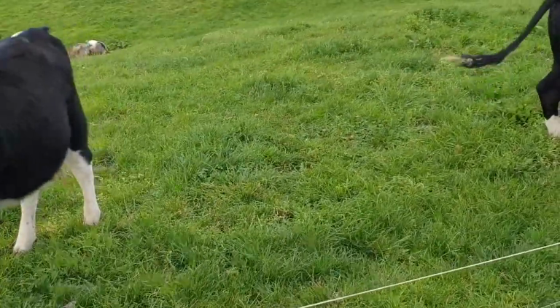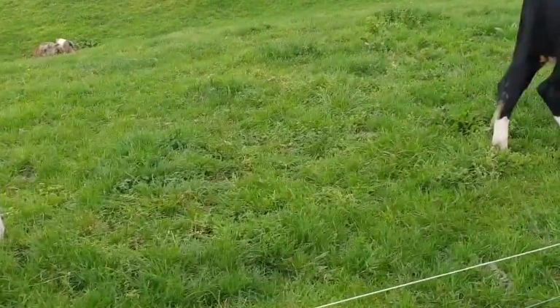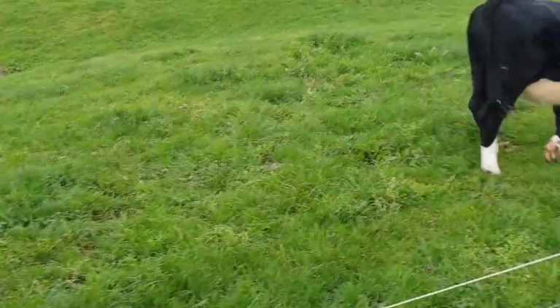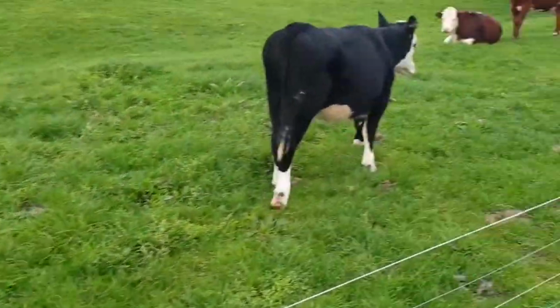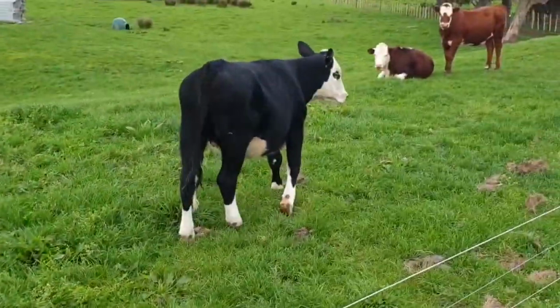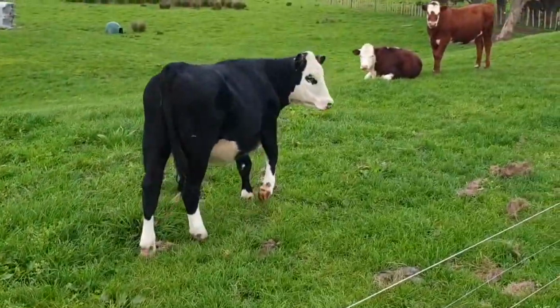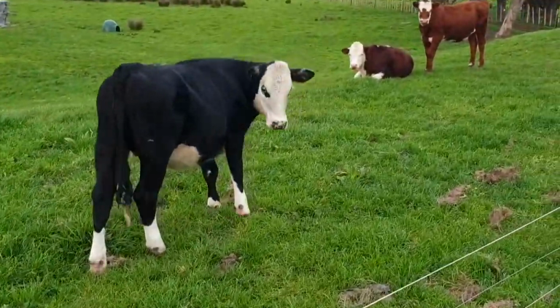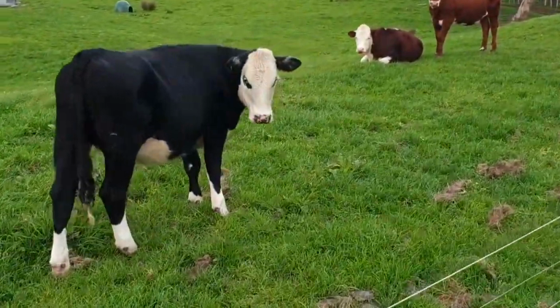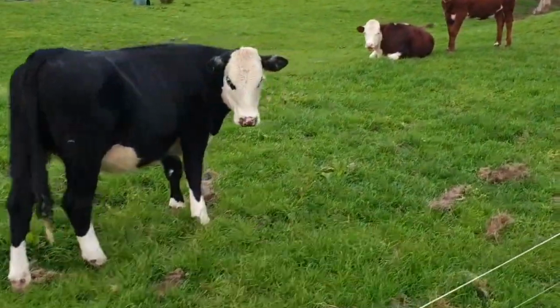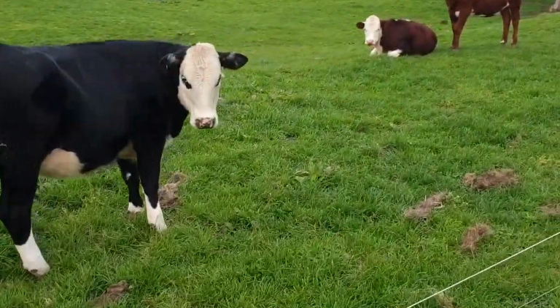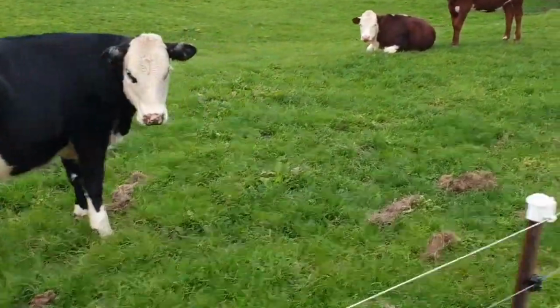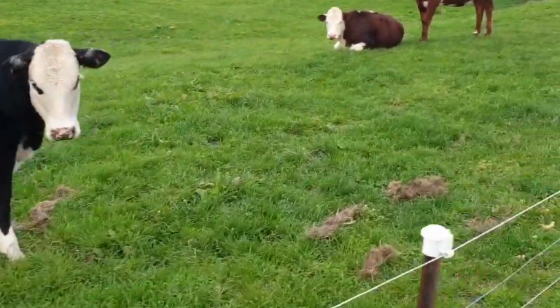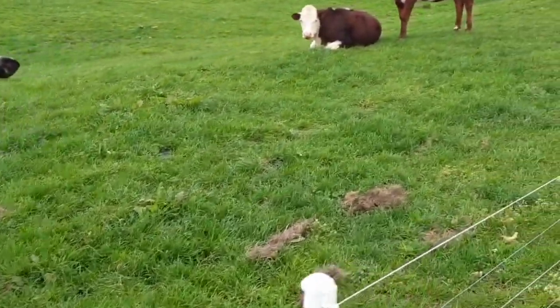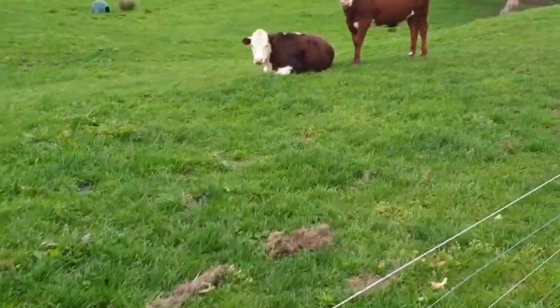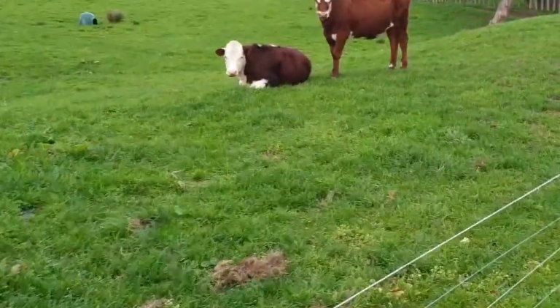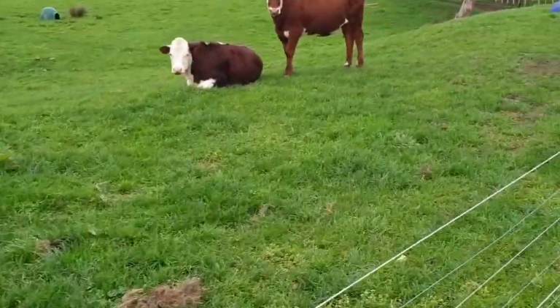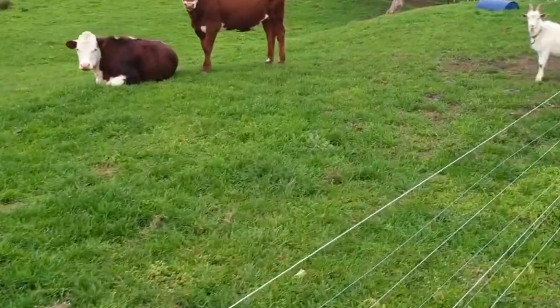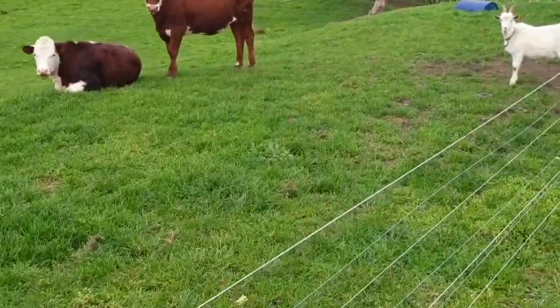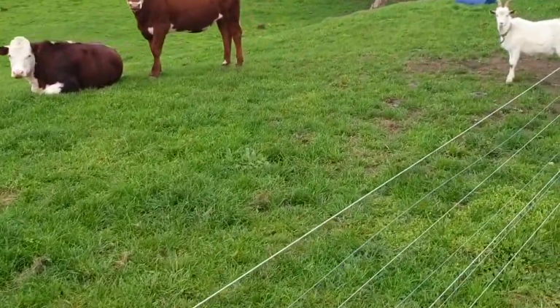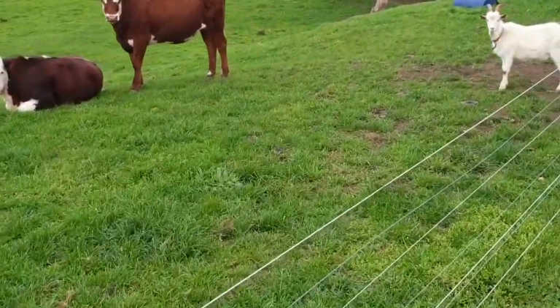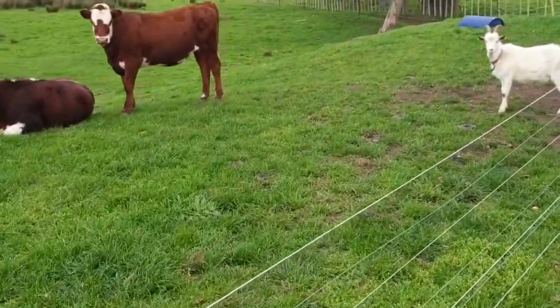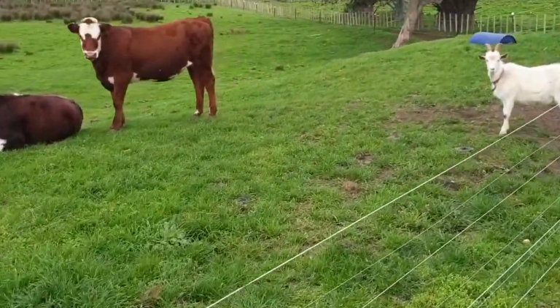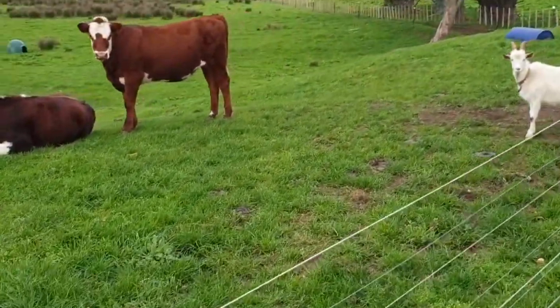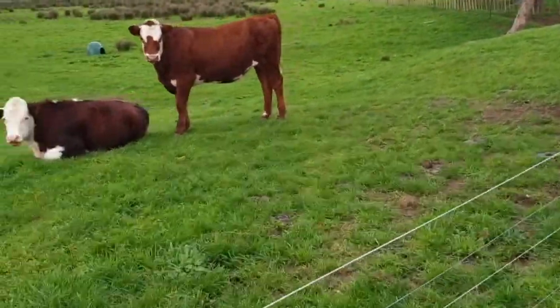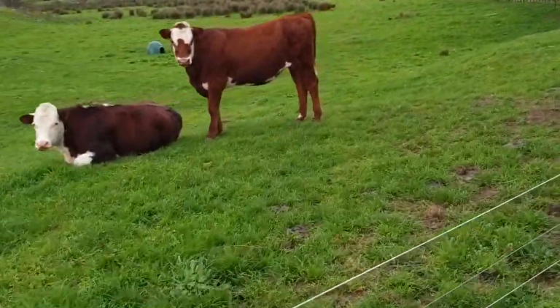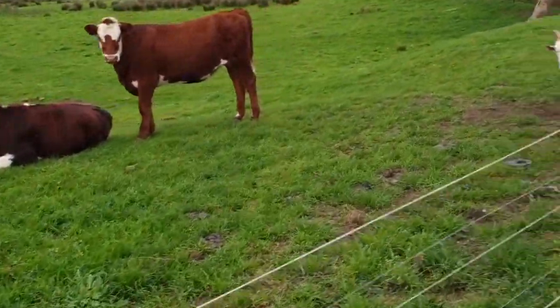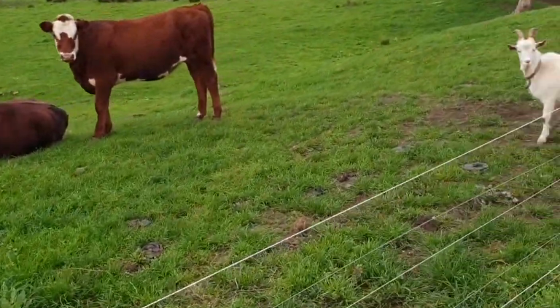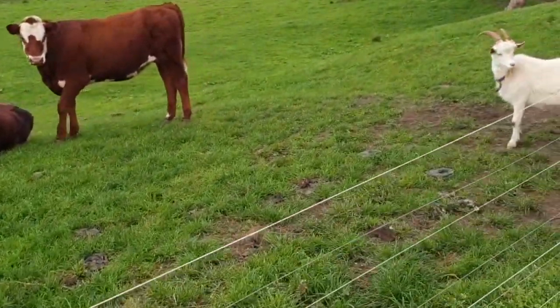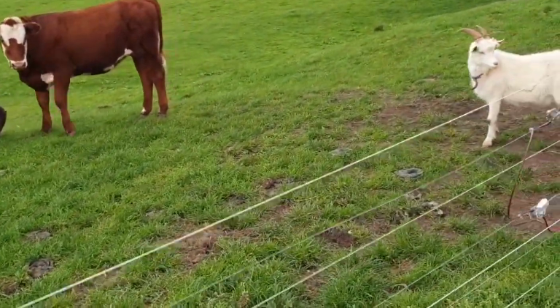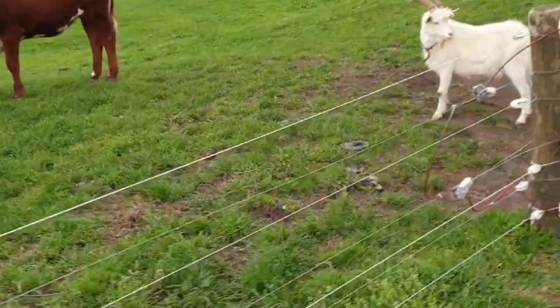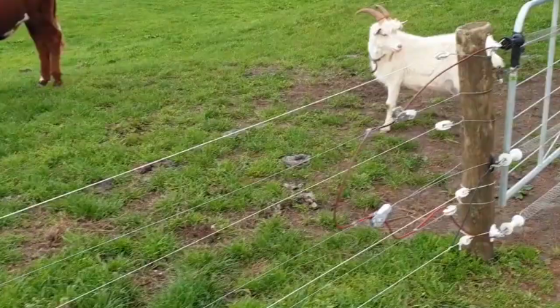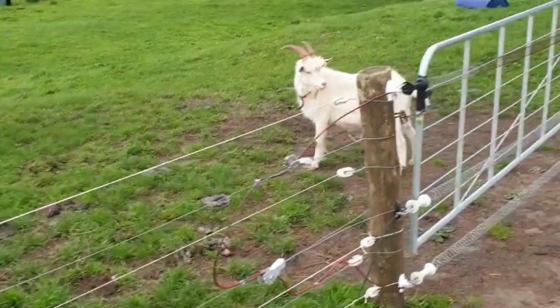Say hello to the cows! Good morning, girls — and Gary! Hi Gary! How you guys doing?